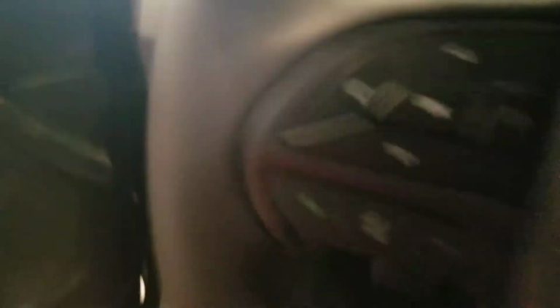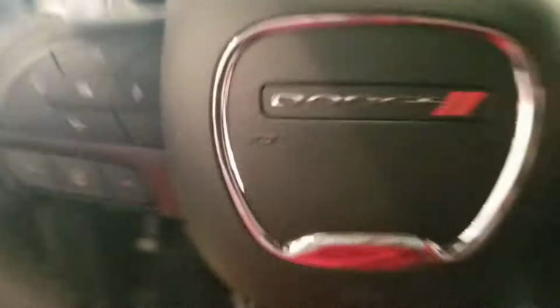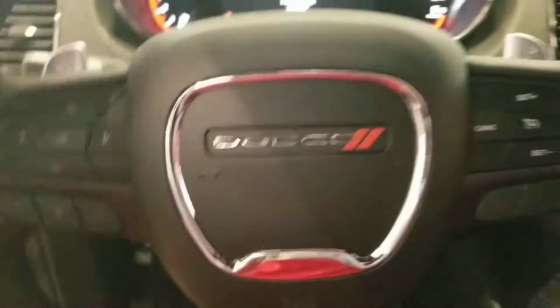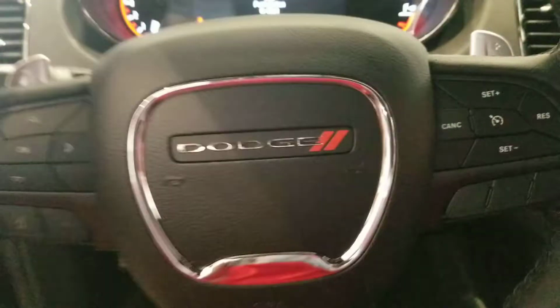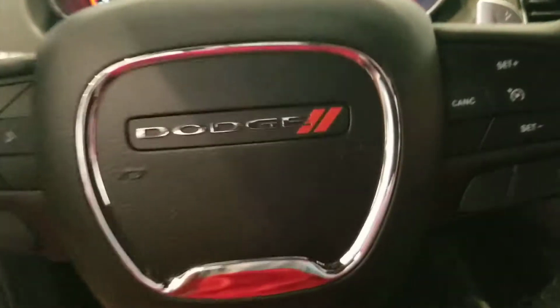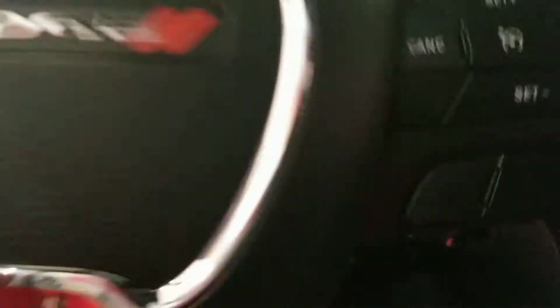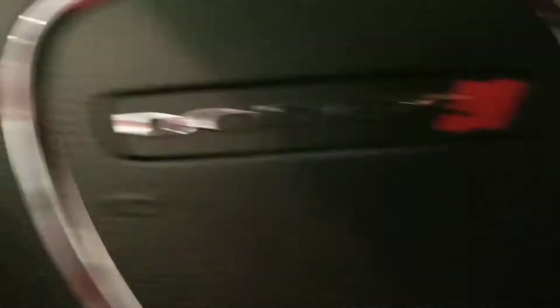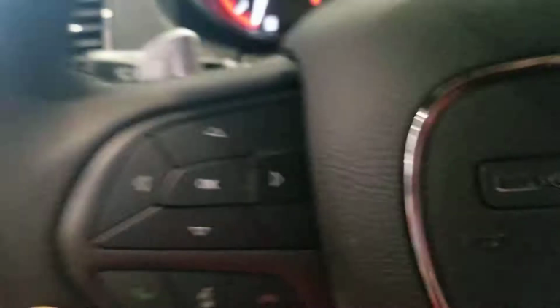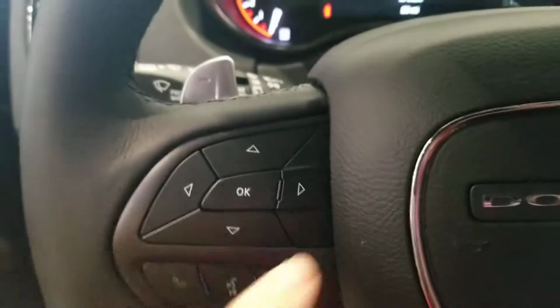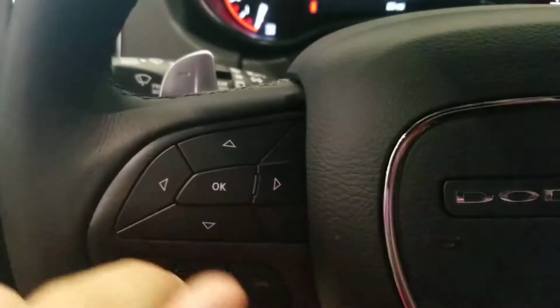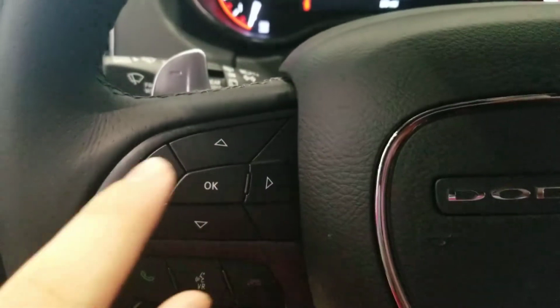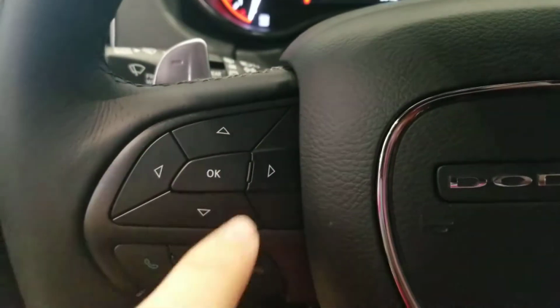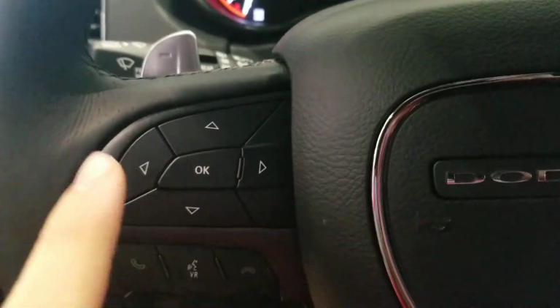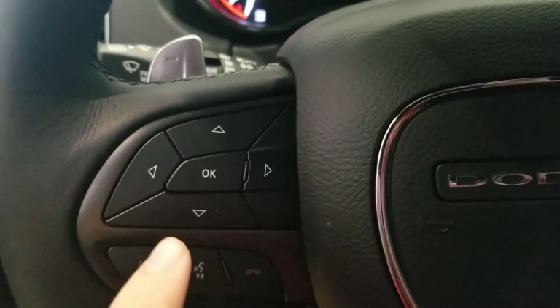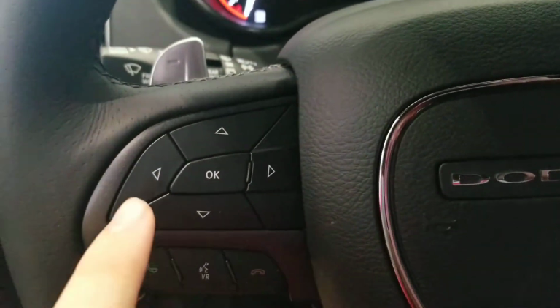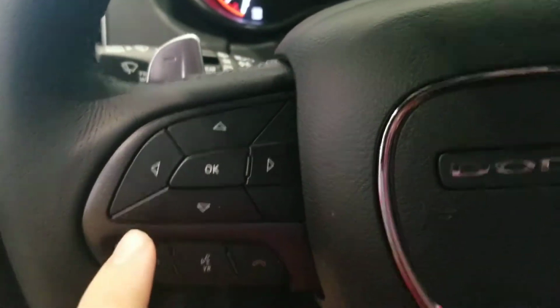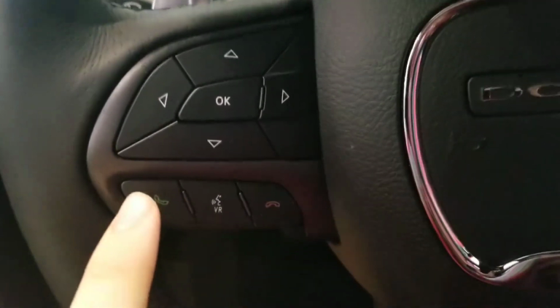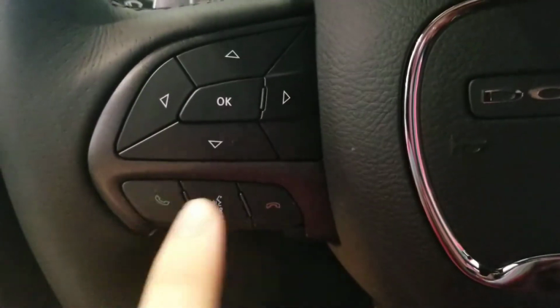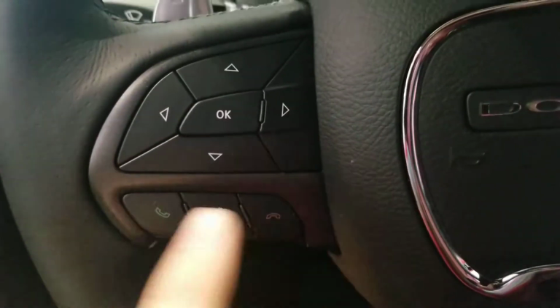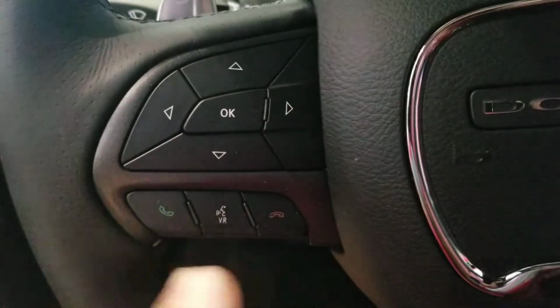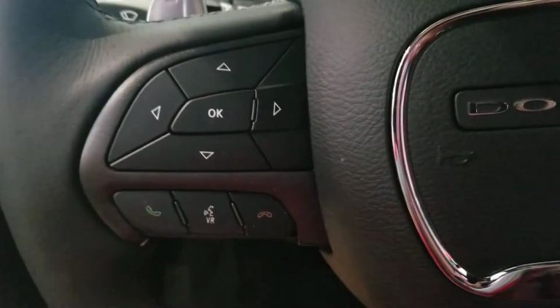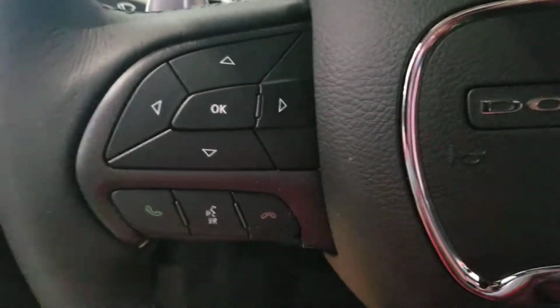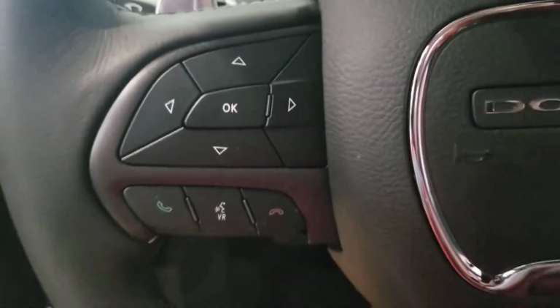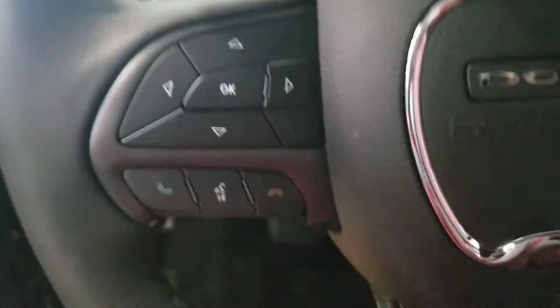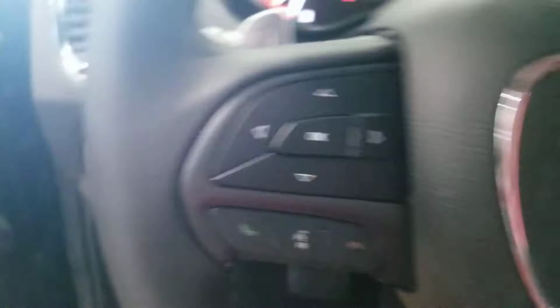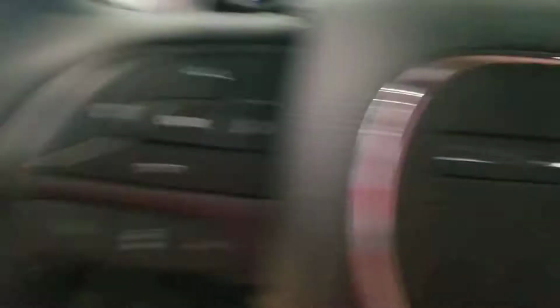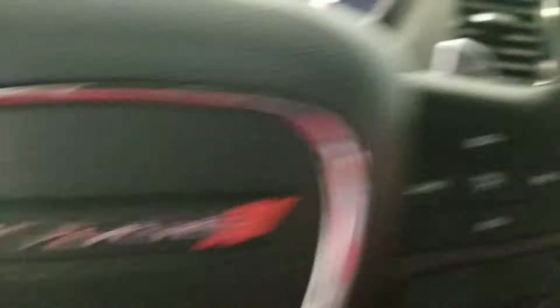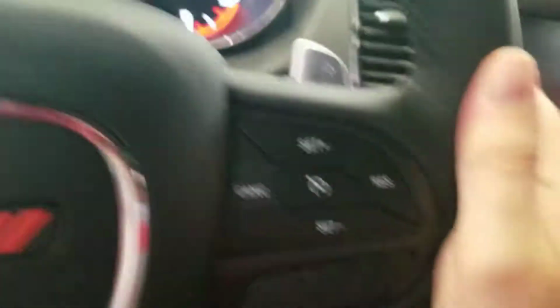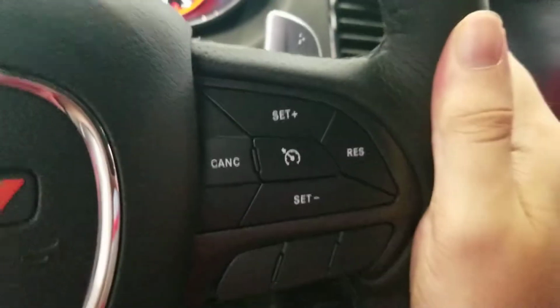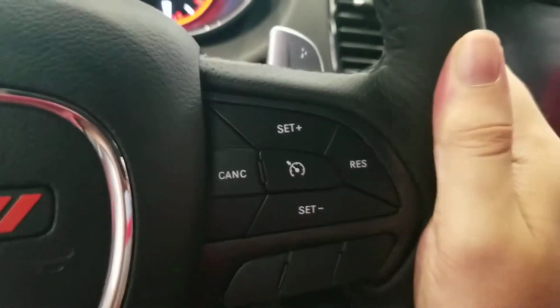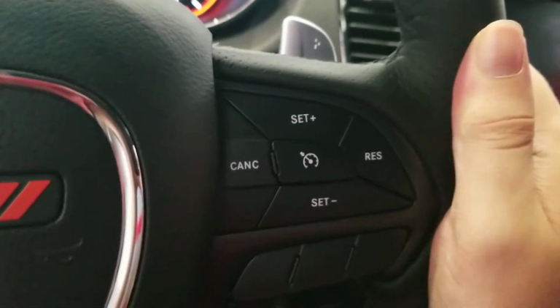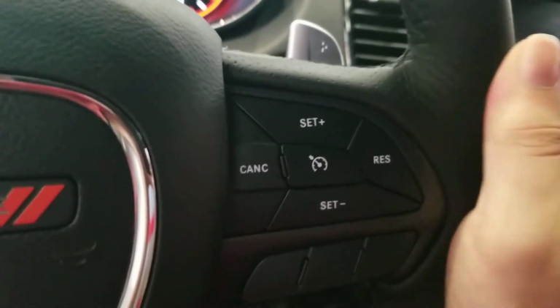Here's the Dodge steering wheel on the left. You also got the trip computer navigation system on the left, phone and voice recognition on the left, and cruise controls on the right.